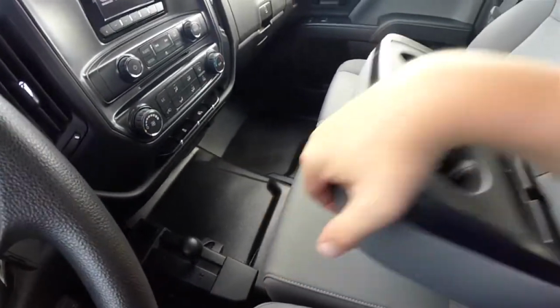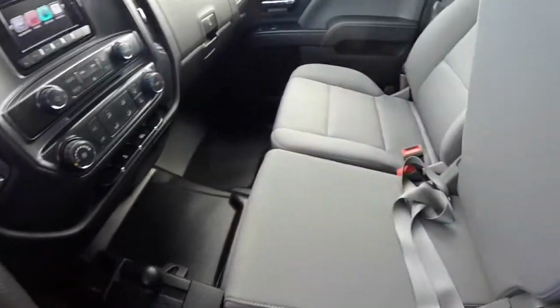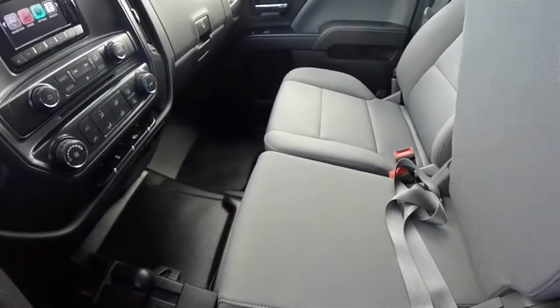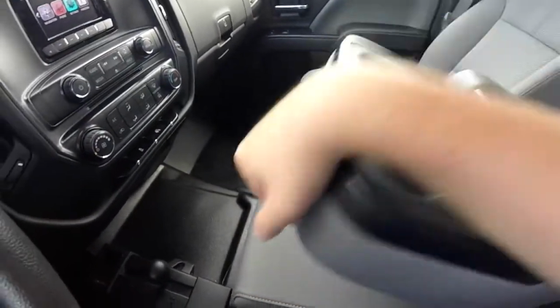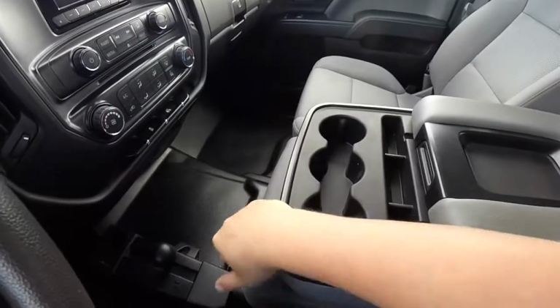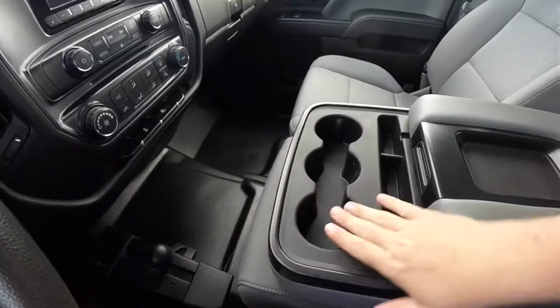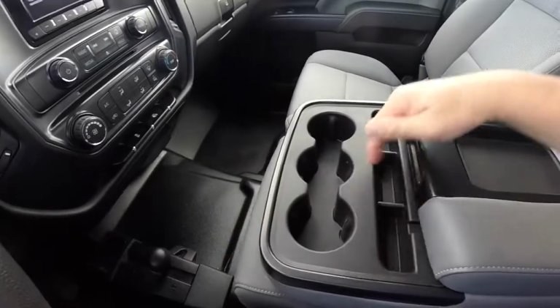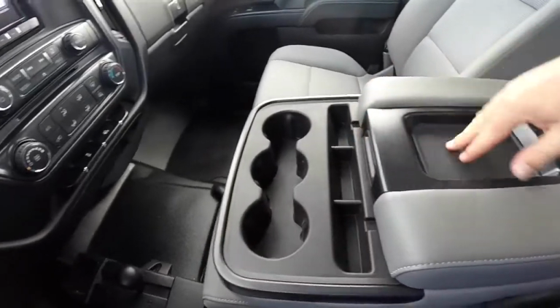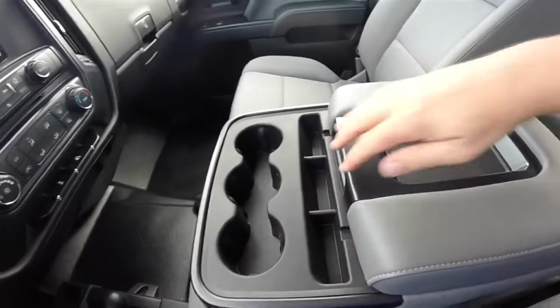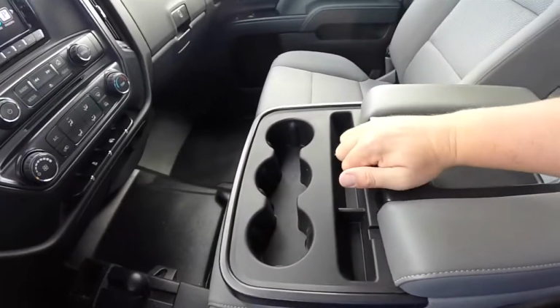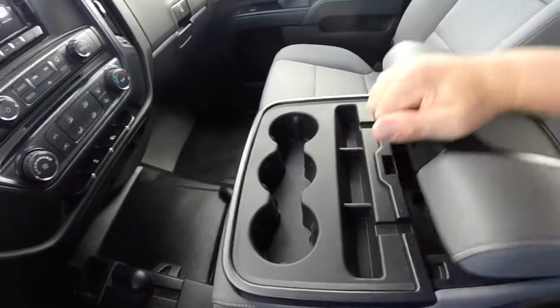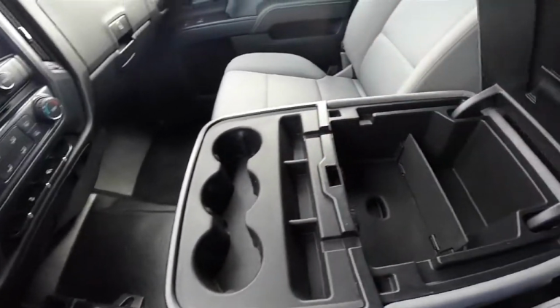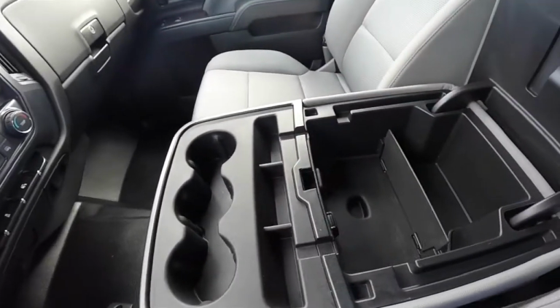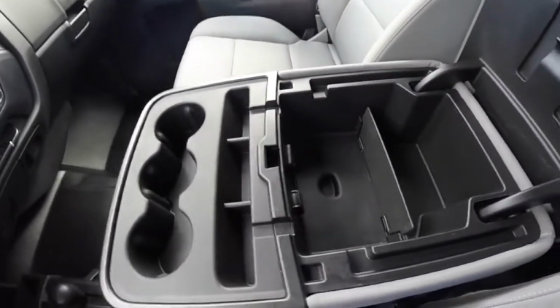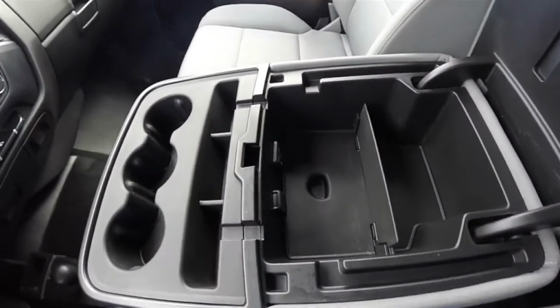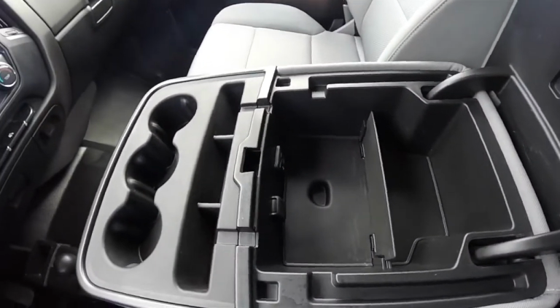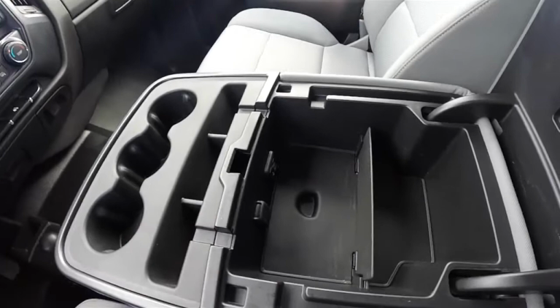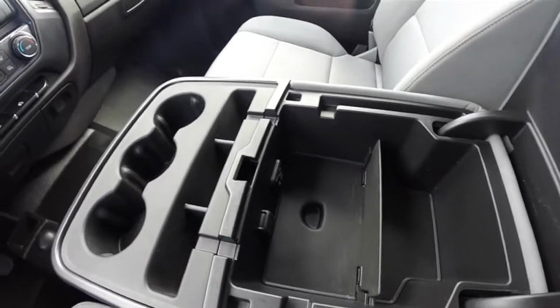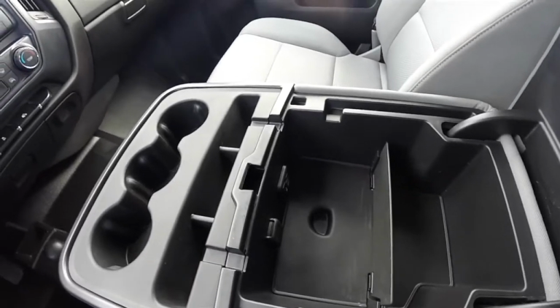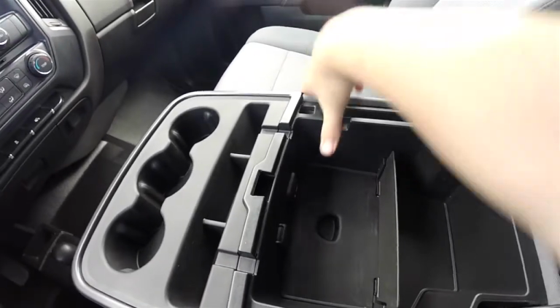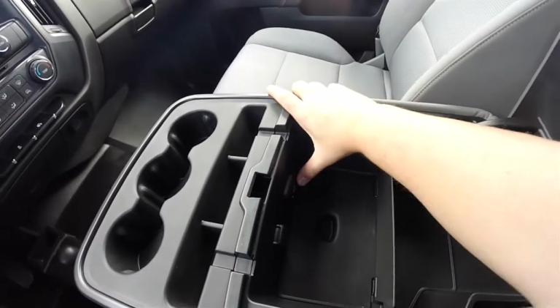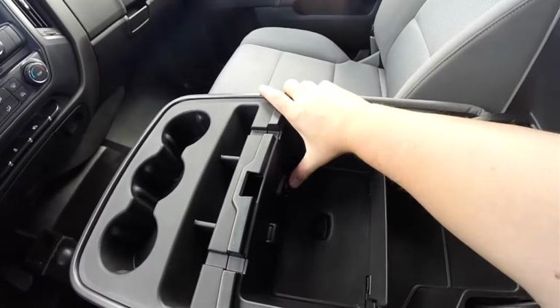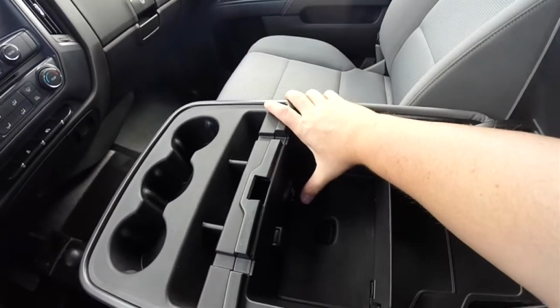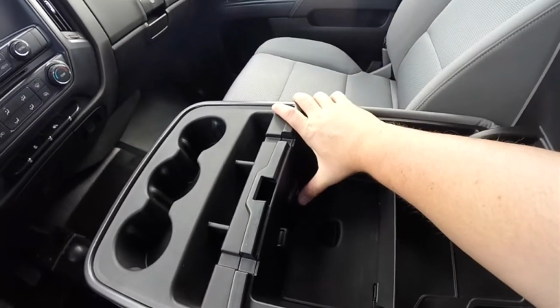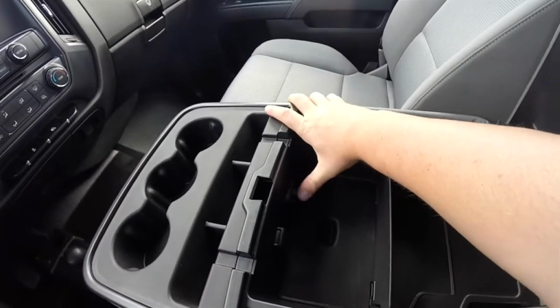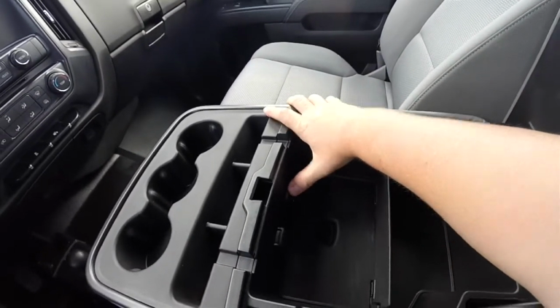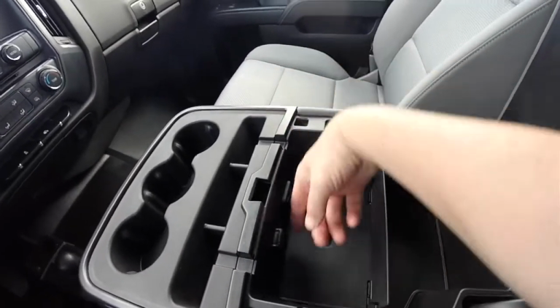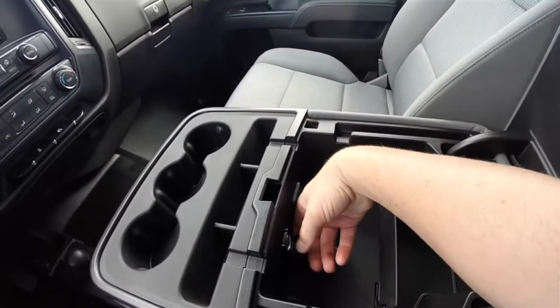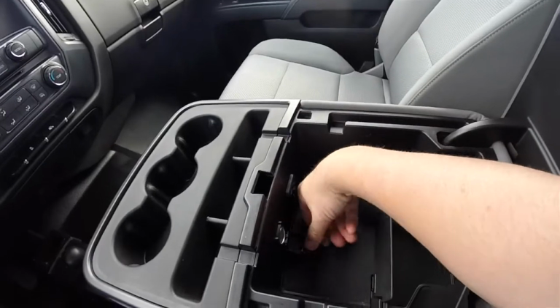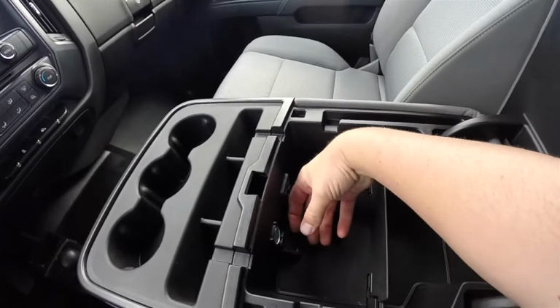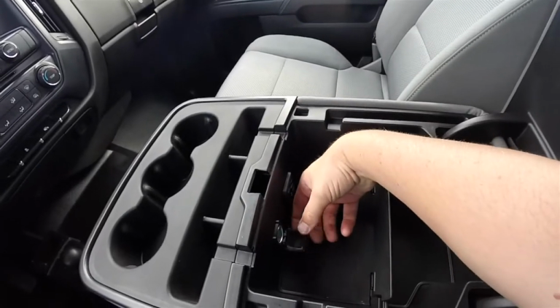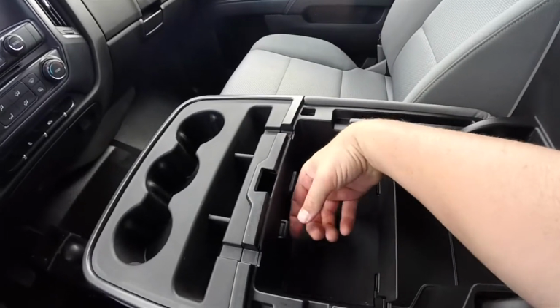The center portion of the seat folds down to reveal three cupholders and a small storage tray, plus covered storage as well. You've got two USB inputs, an auxiliary input, an SD card reader, and a 12-volt power point.